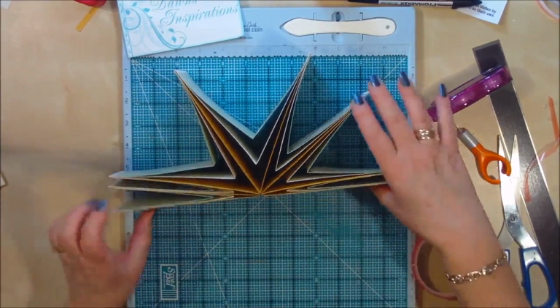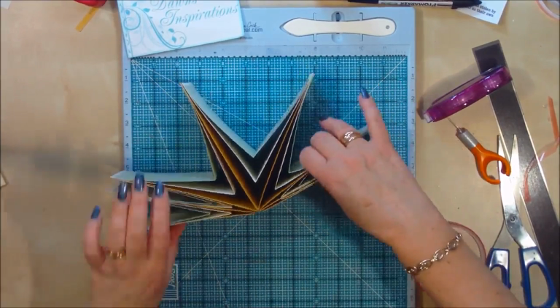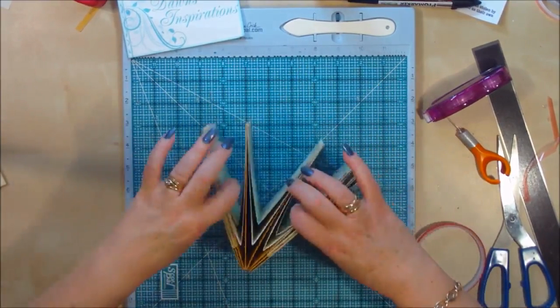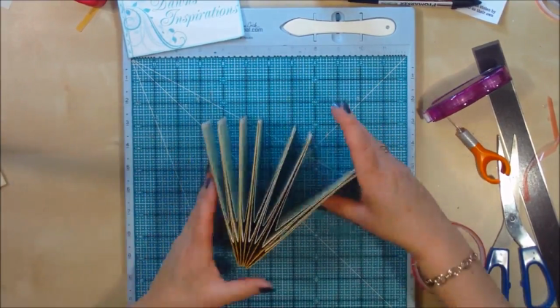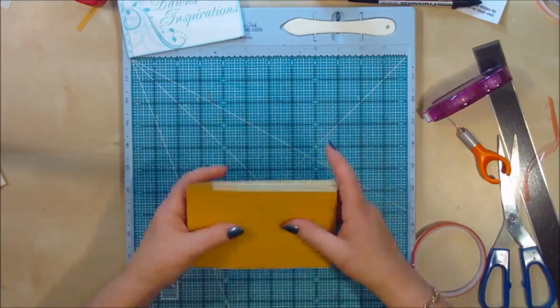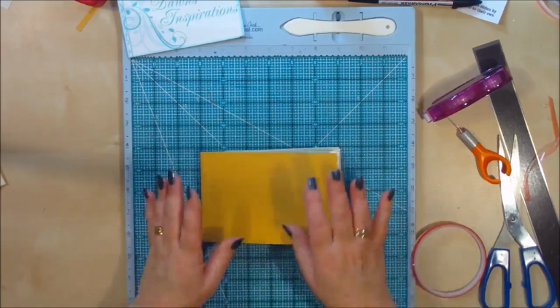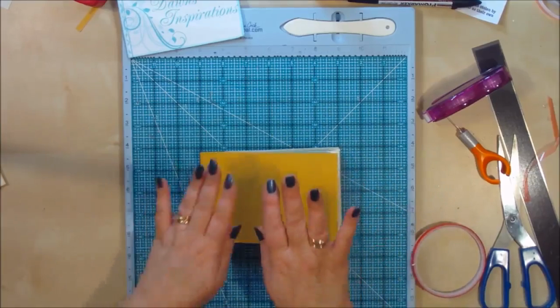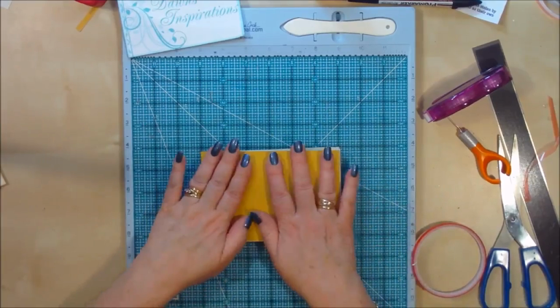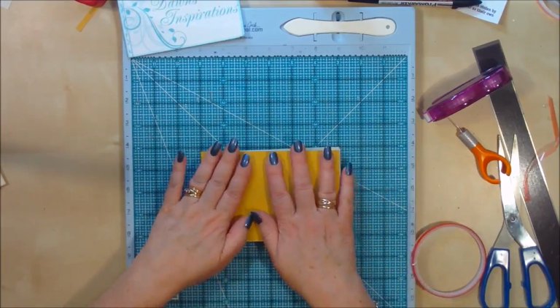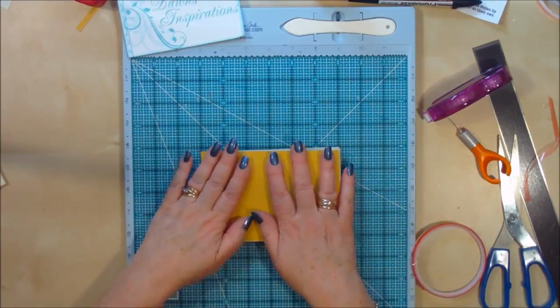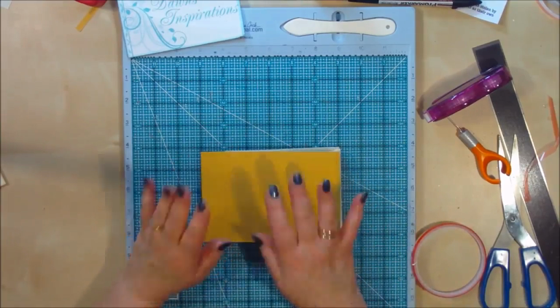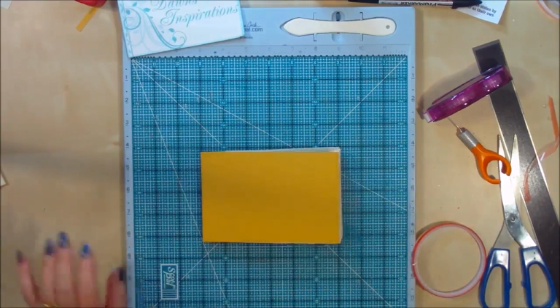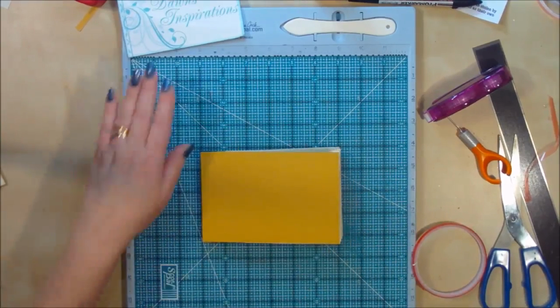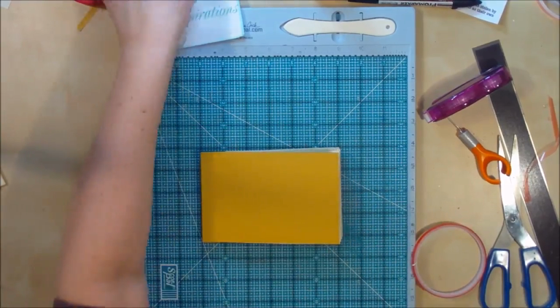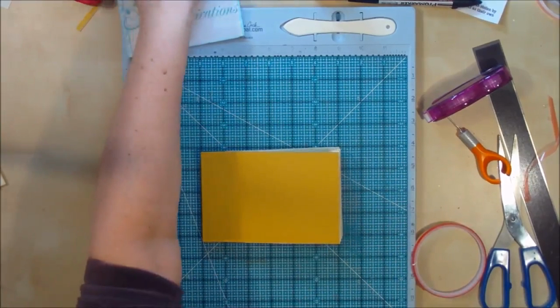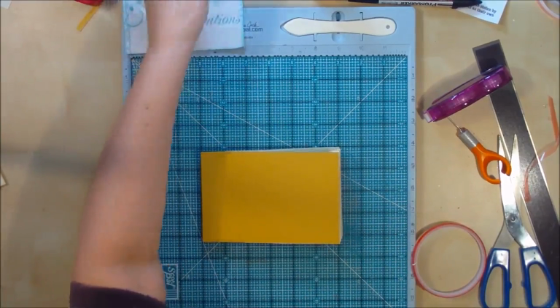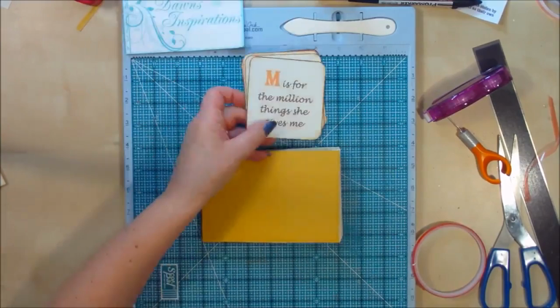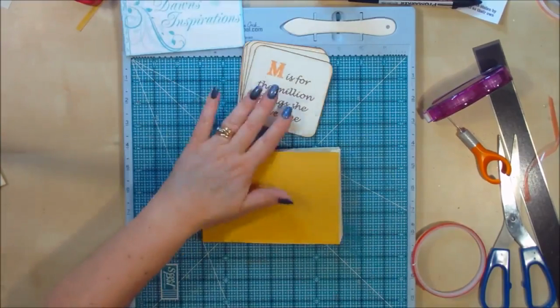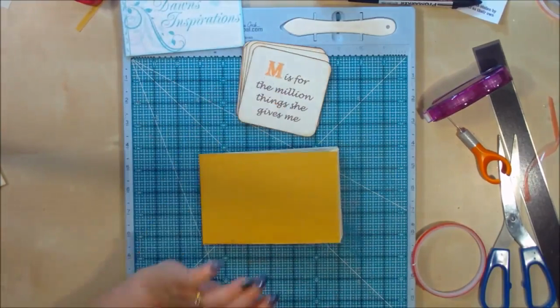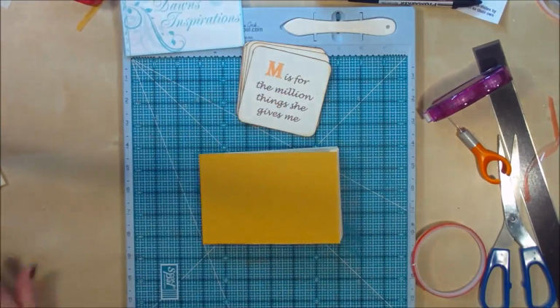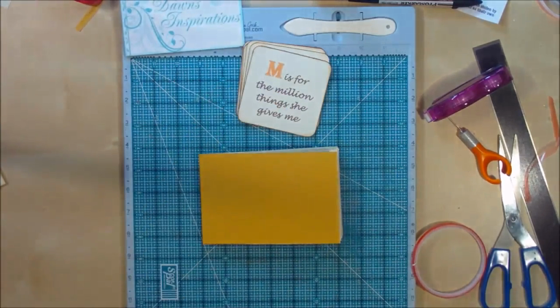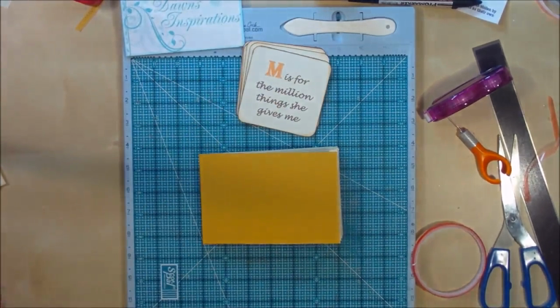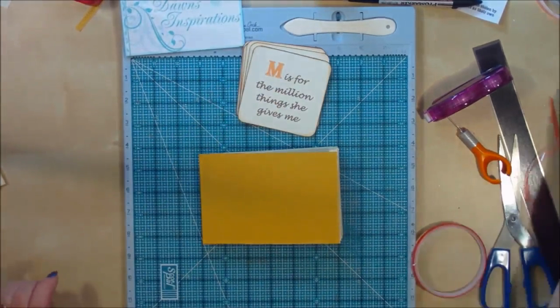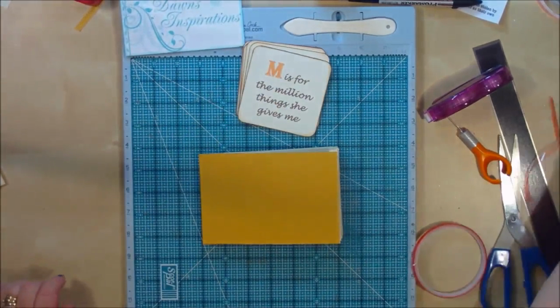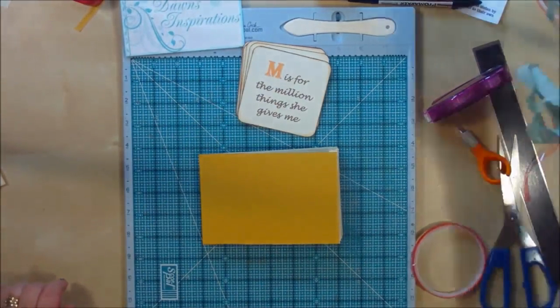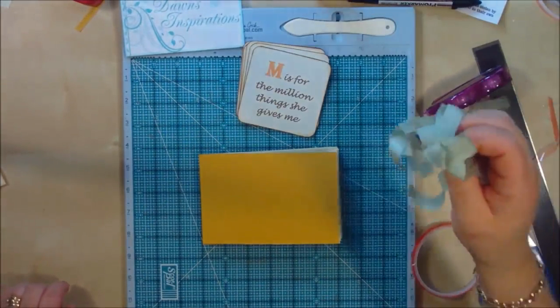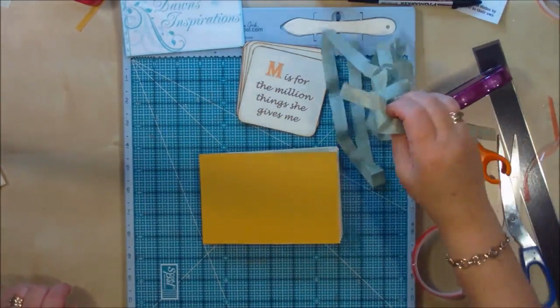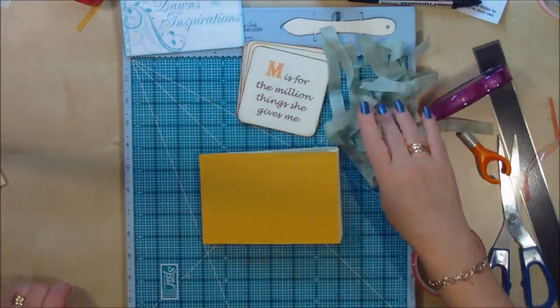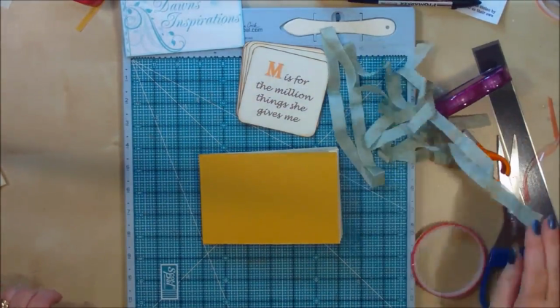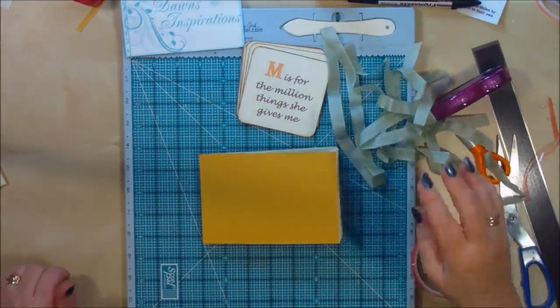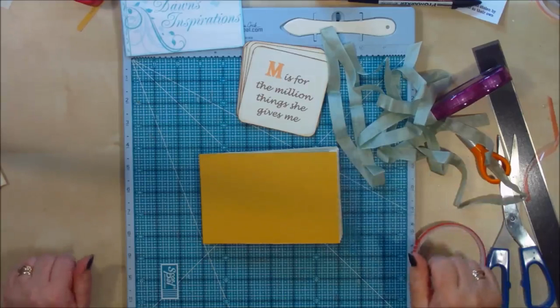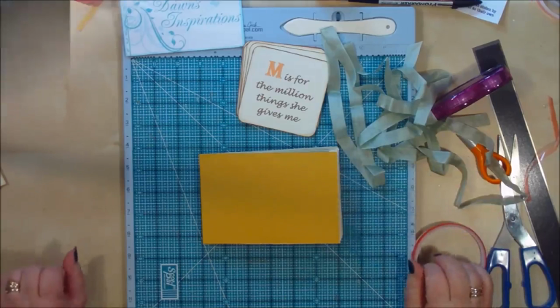In the next video I'll show you how to make your front and back covers, attach our words inside, and also add a ribbon fastening. So I'll see you in a minute.